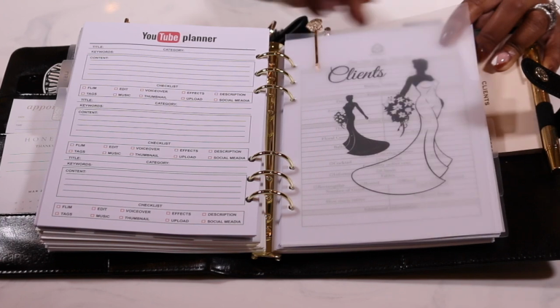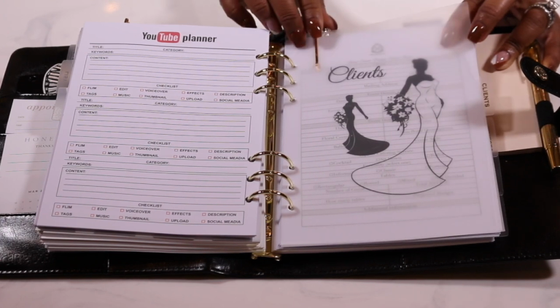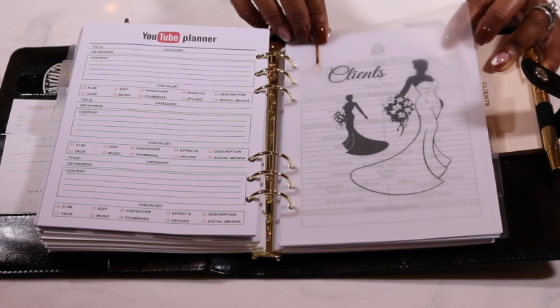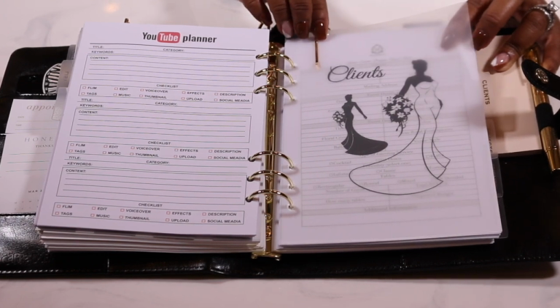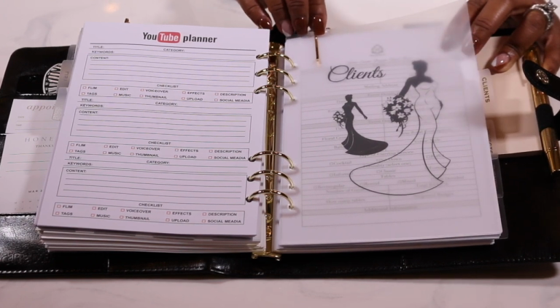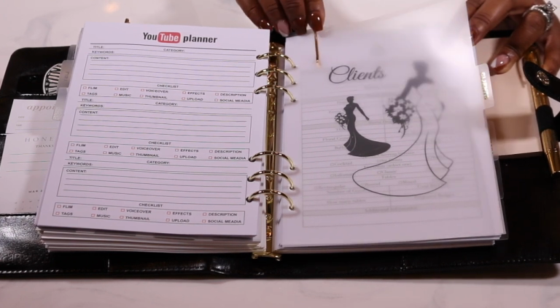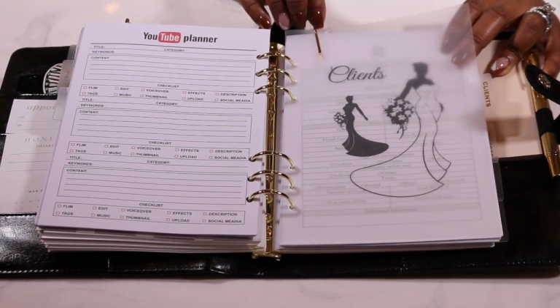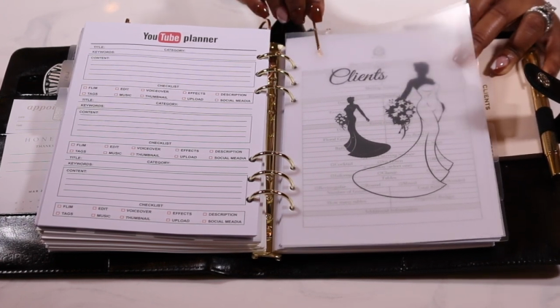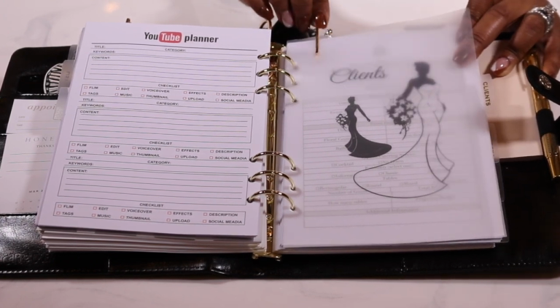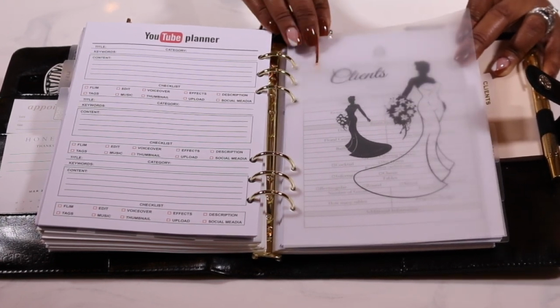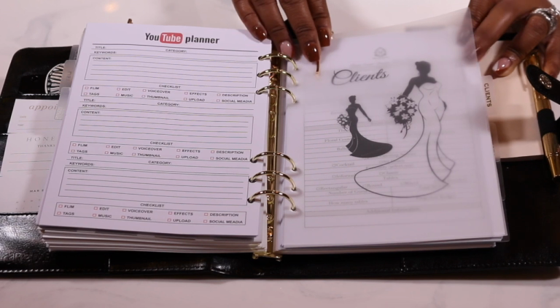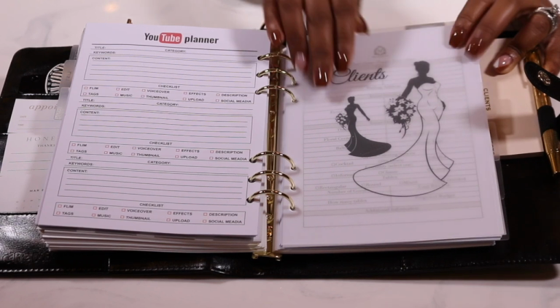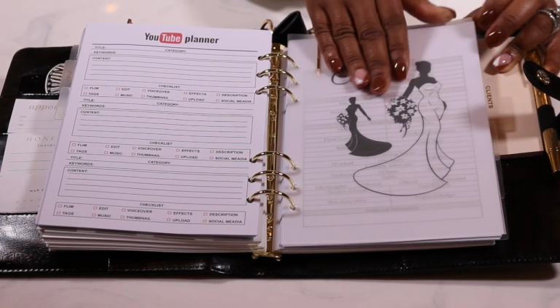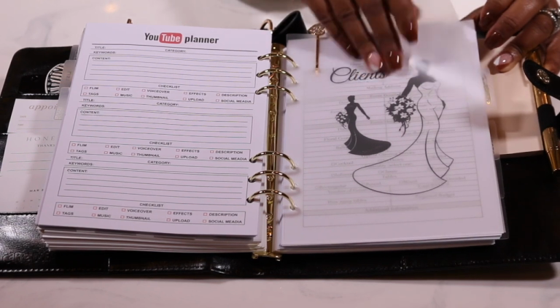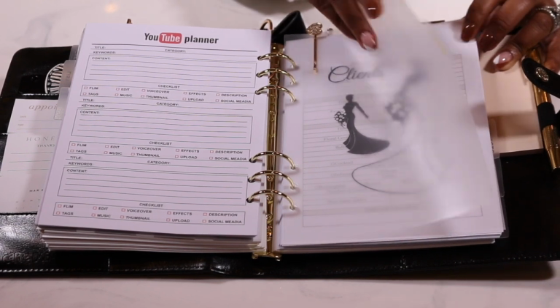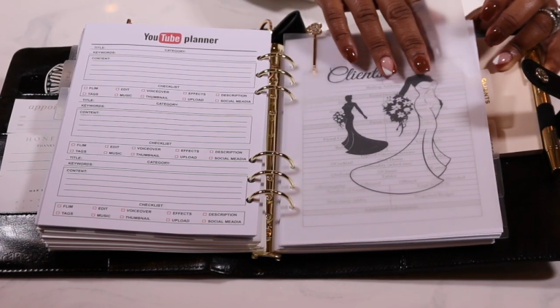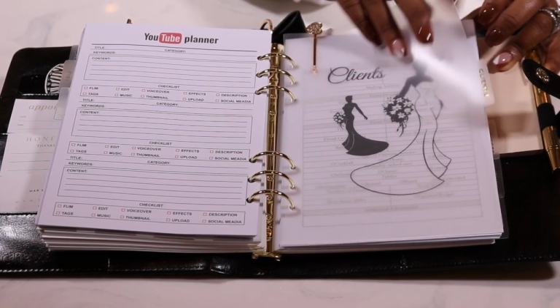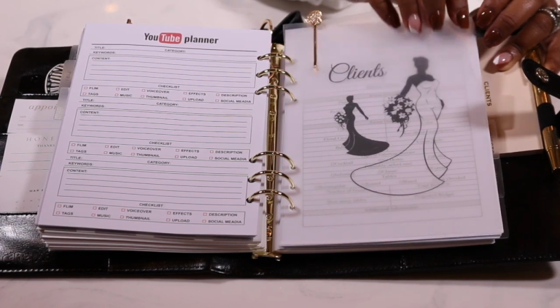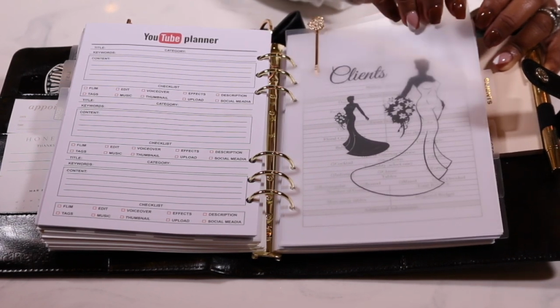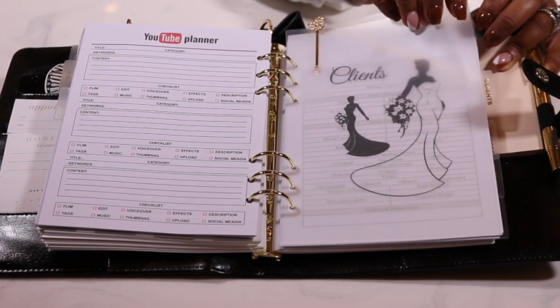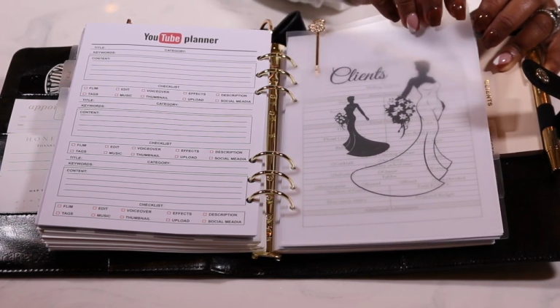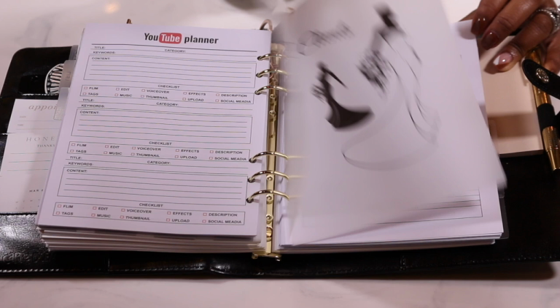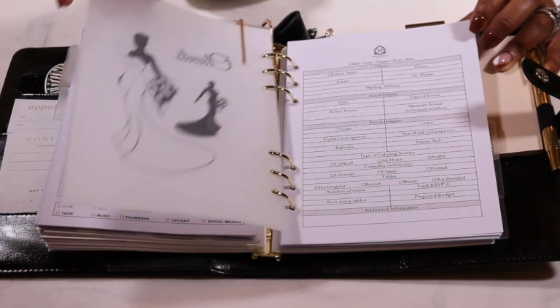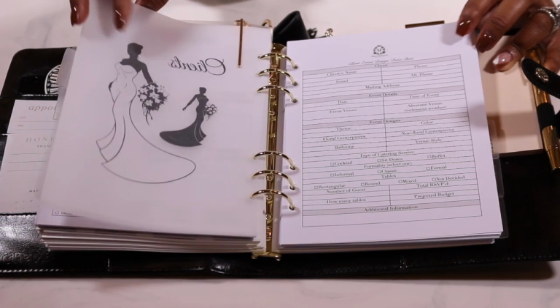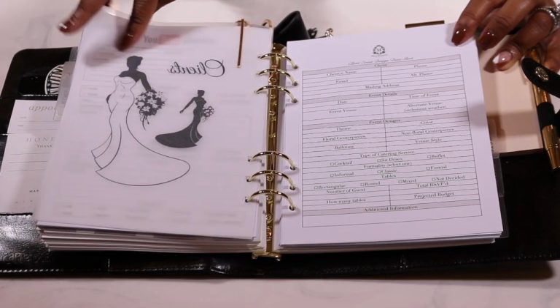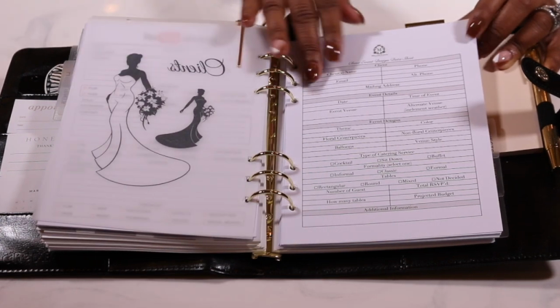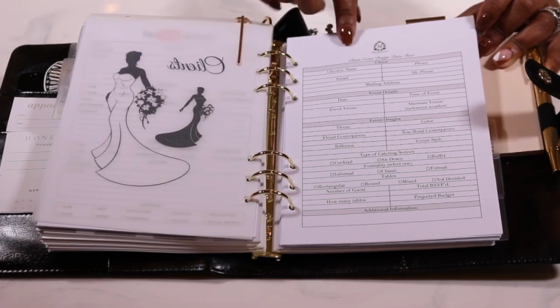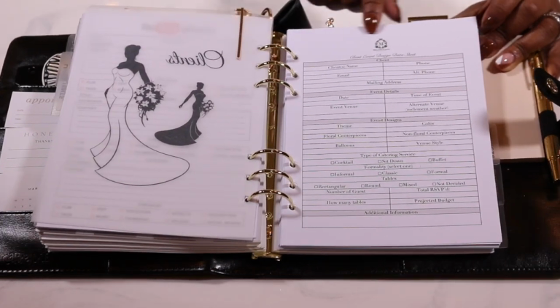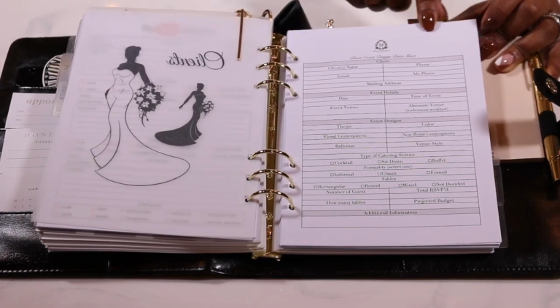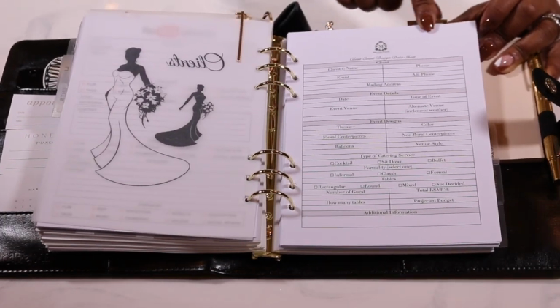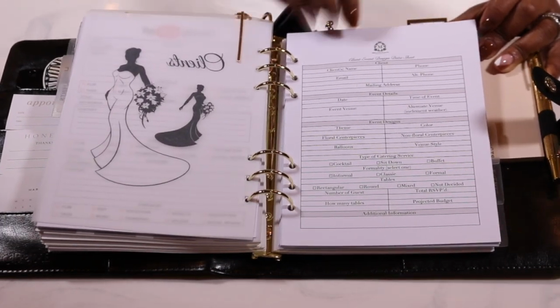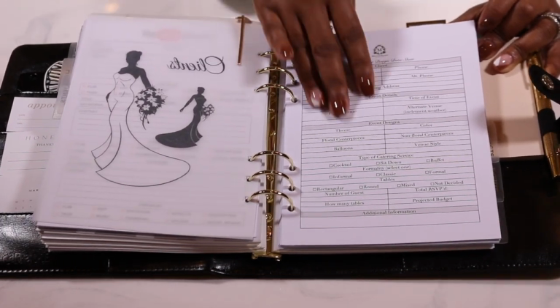I also love this beautiful dashboard she created for me with clients and this gorgeous bling that she added — she knows me so well. And by the way you guys, she does custom planners. I will leave her link down below.